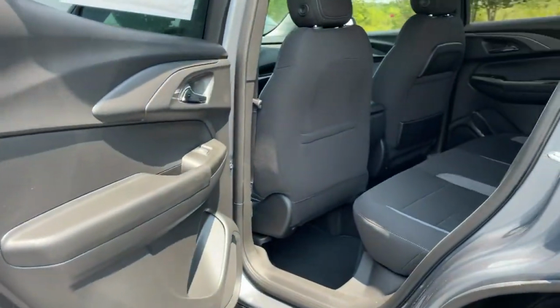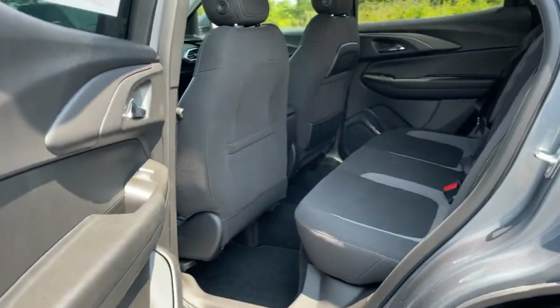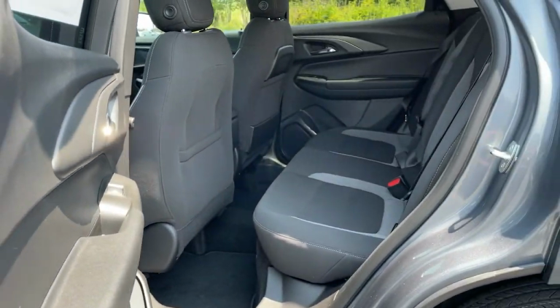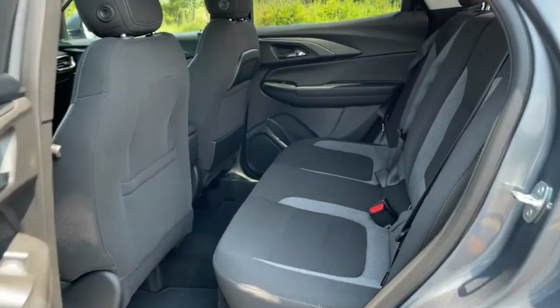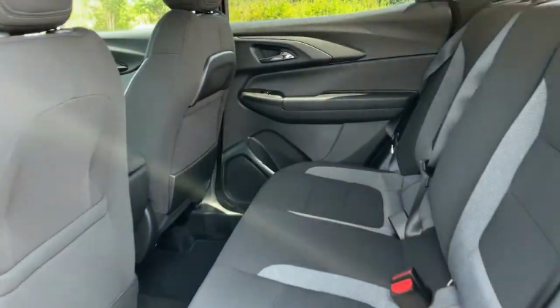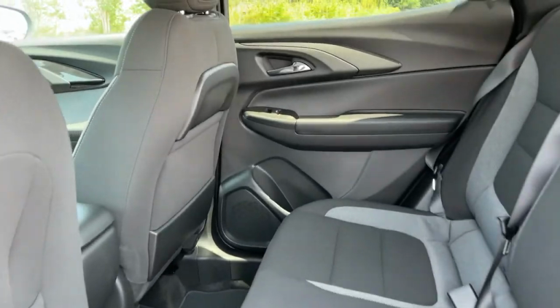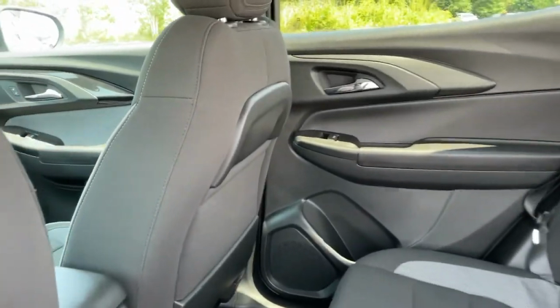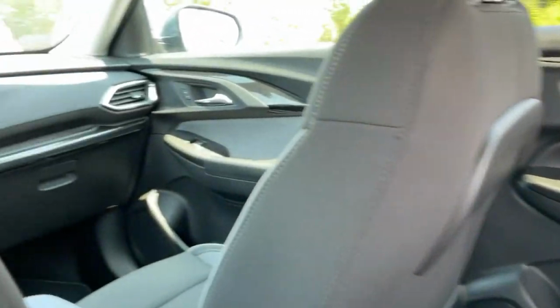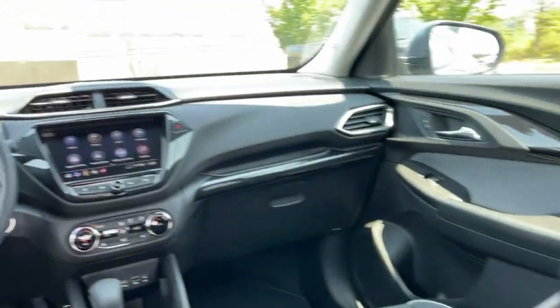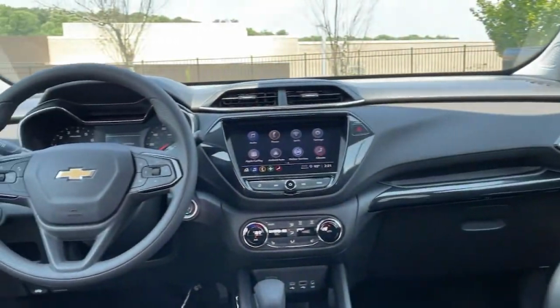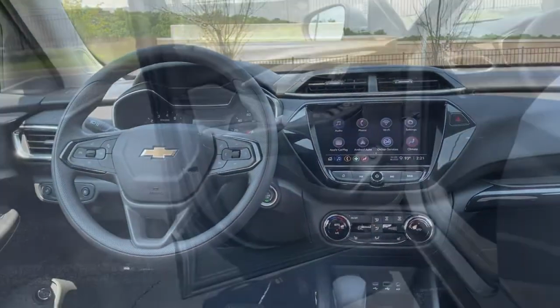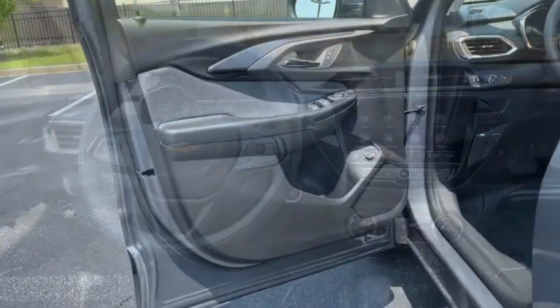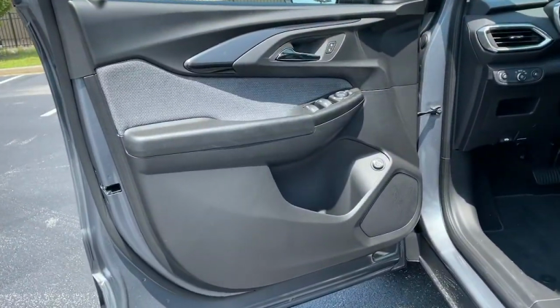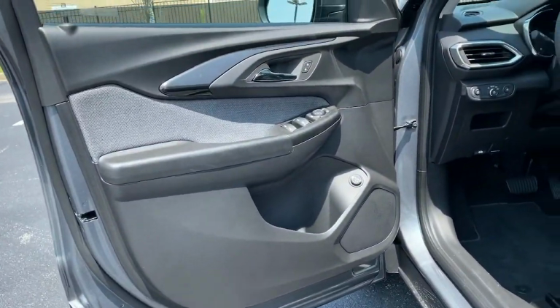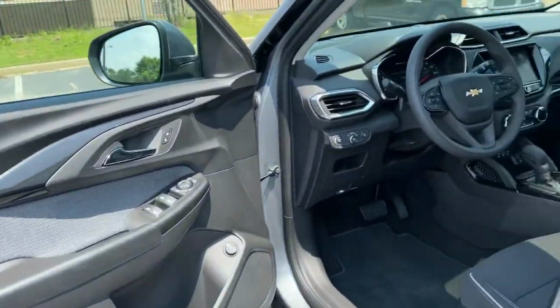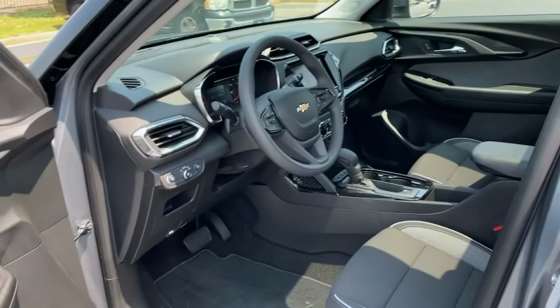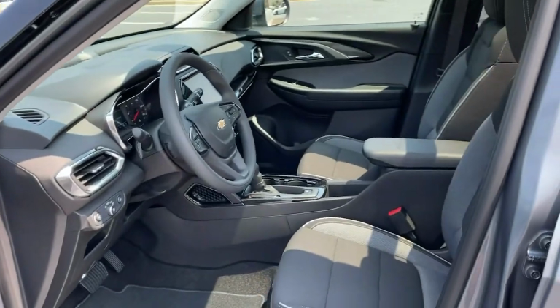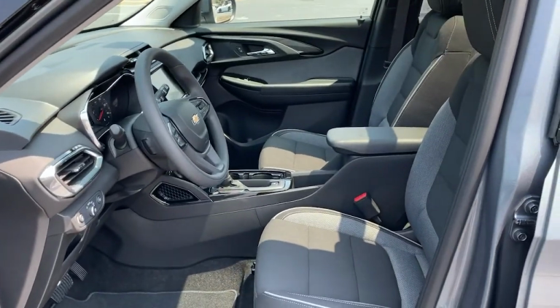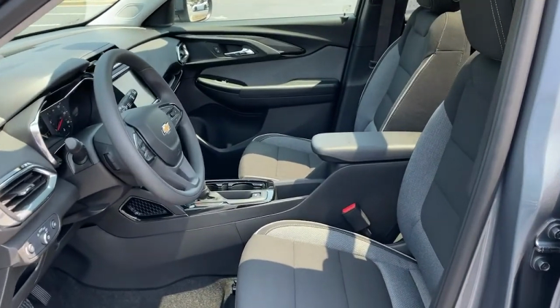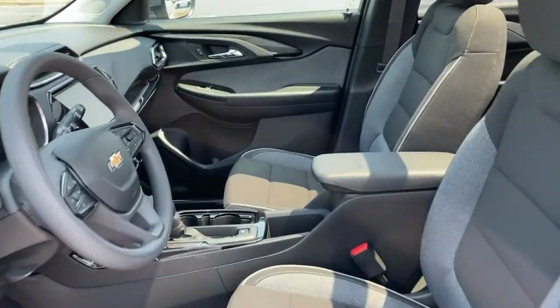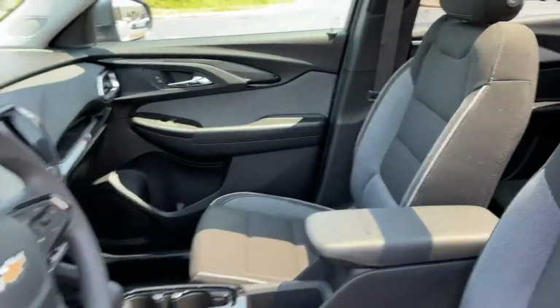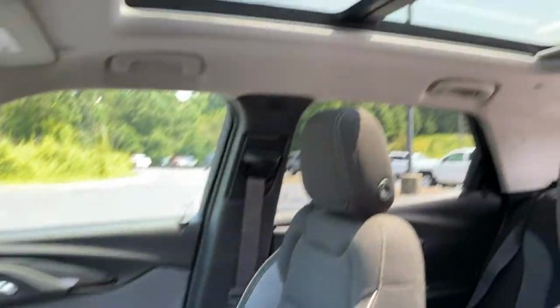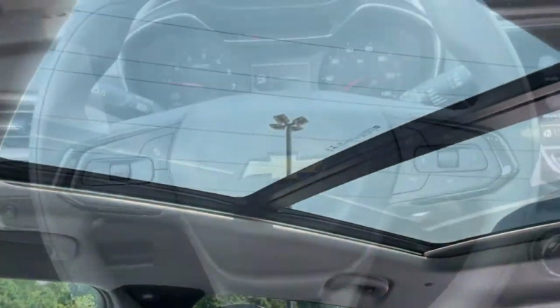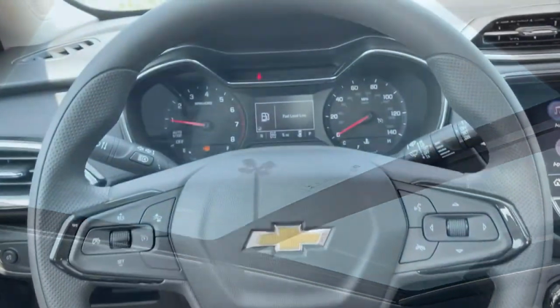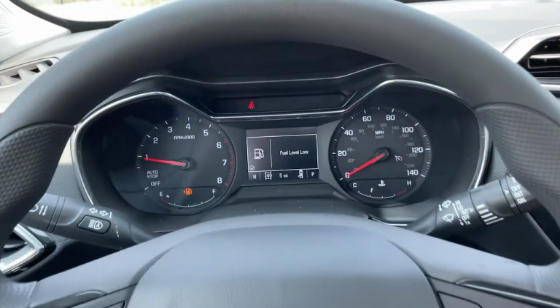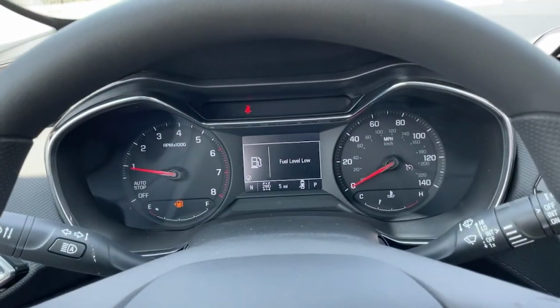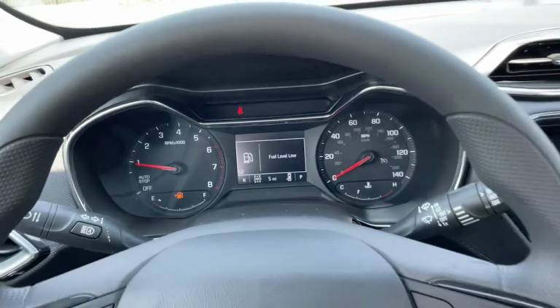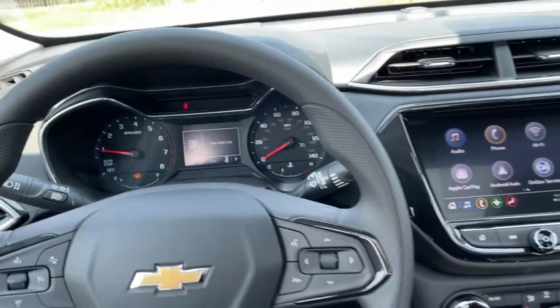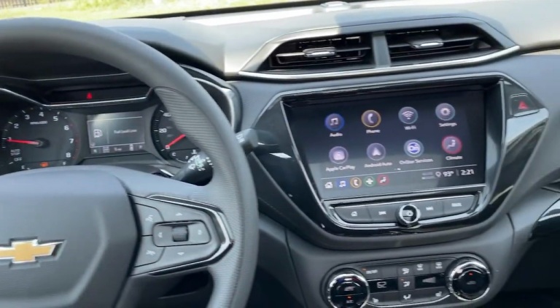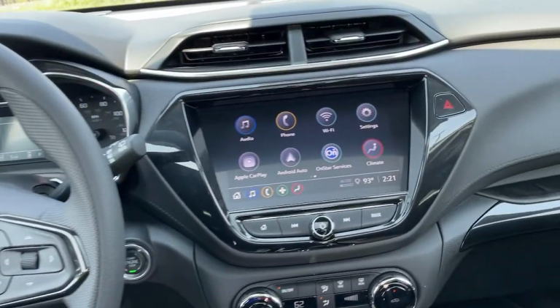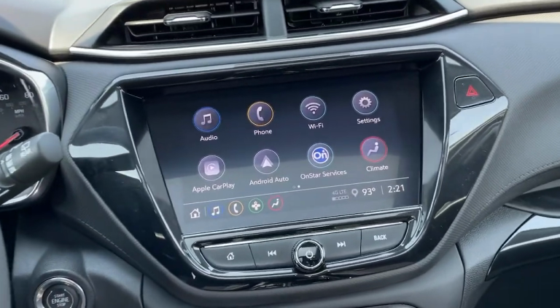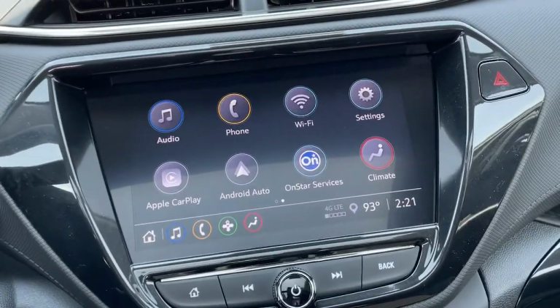Bluetooth connection — feel up for whatever the road has in store in this well-designed Trailblazer. Treat yourself to a test drive today. Our staff will toss you the keys and give you an outstanding customer experience. Thank you.